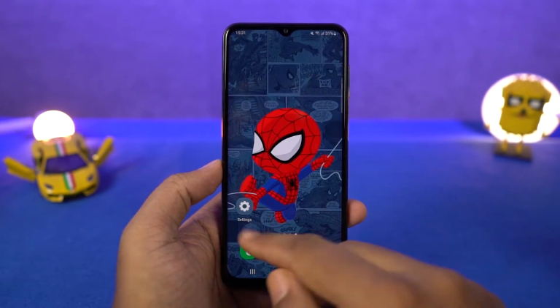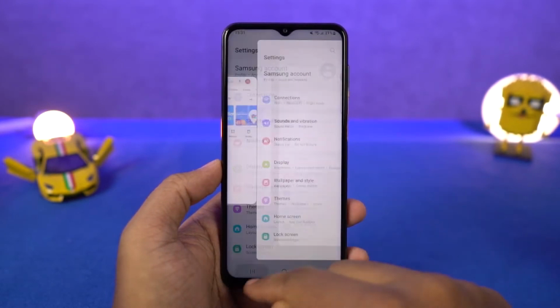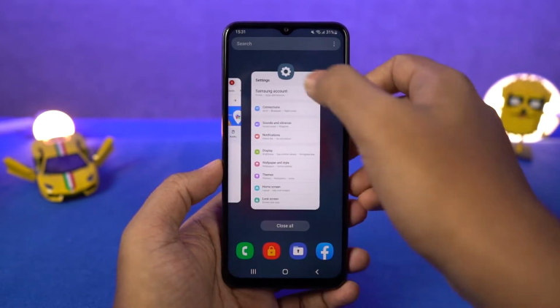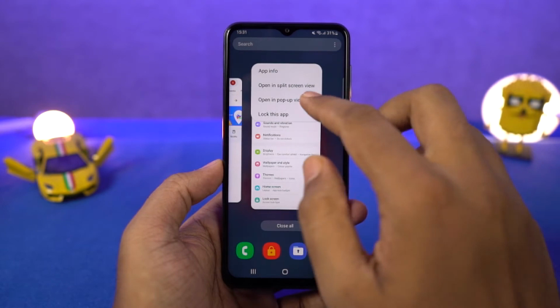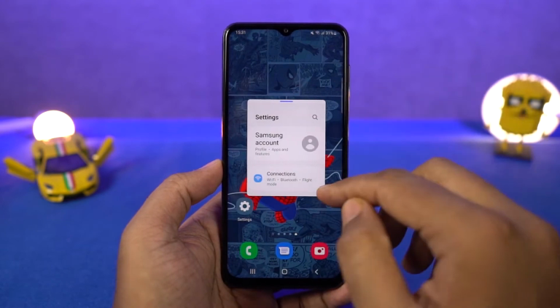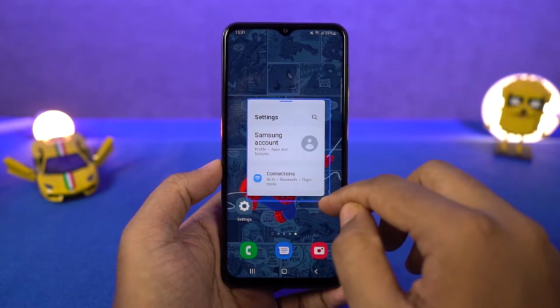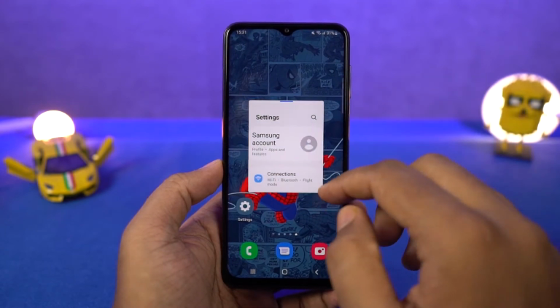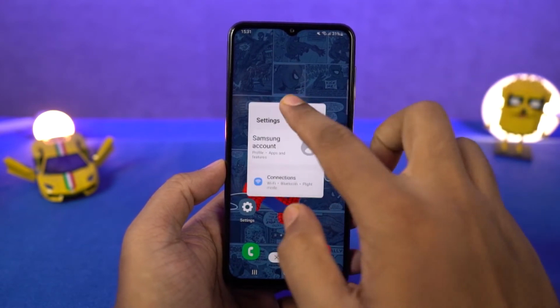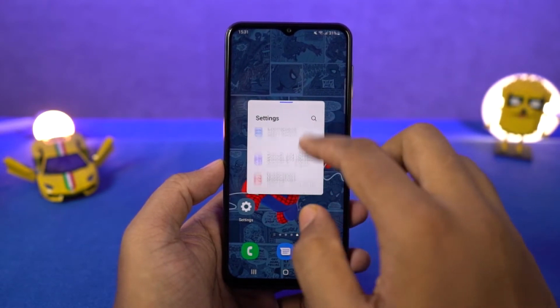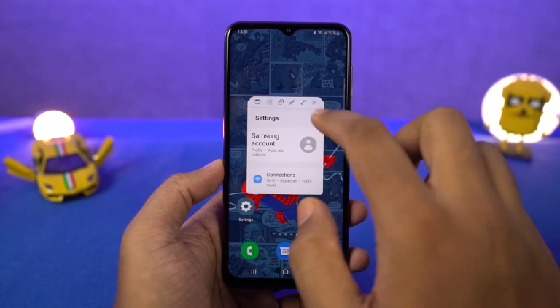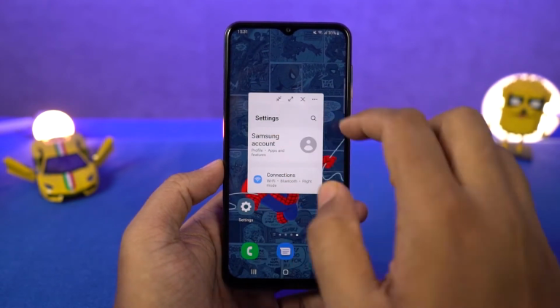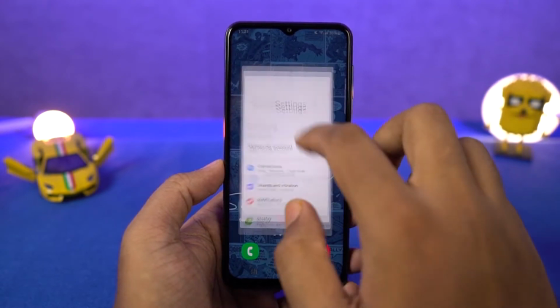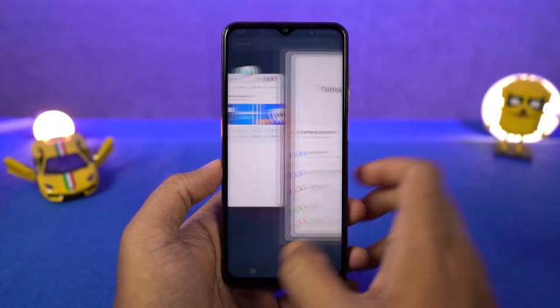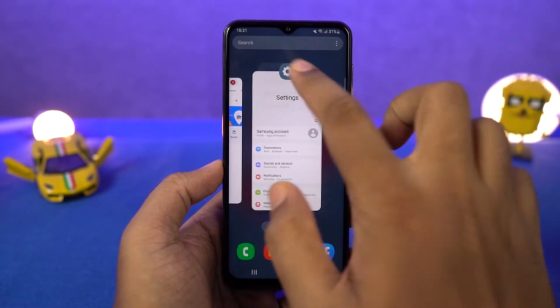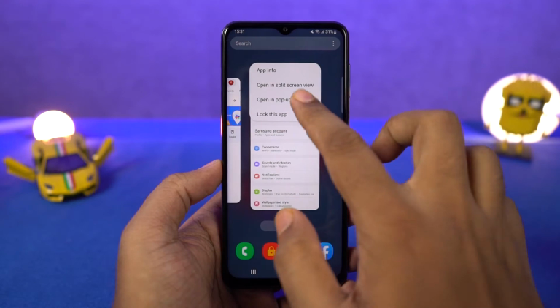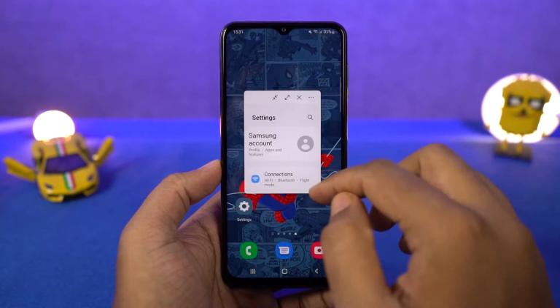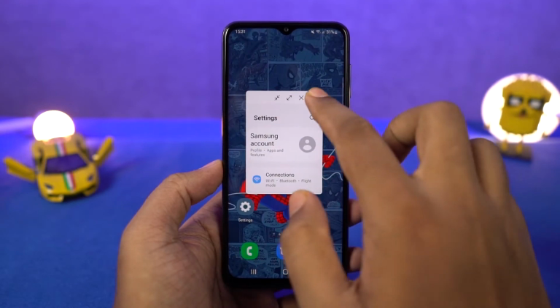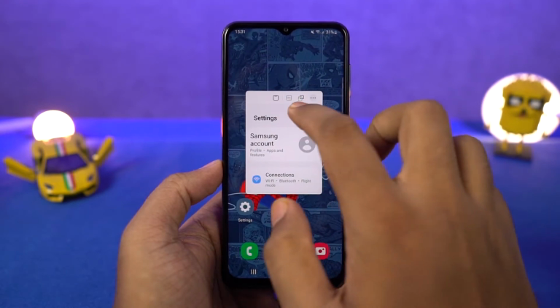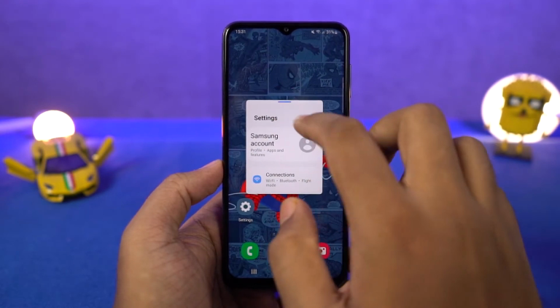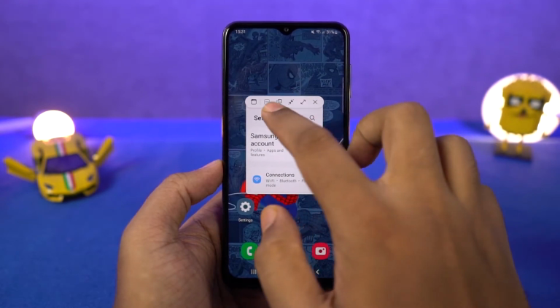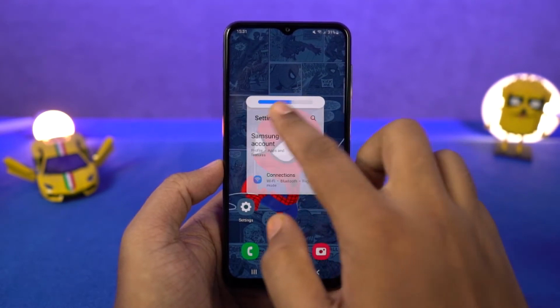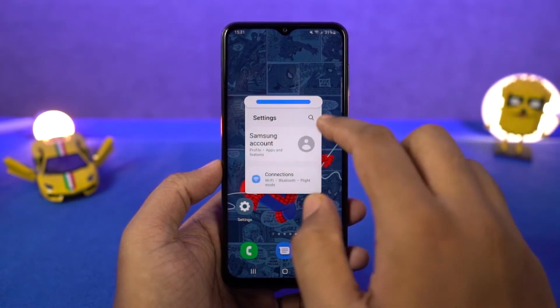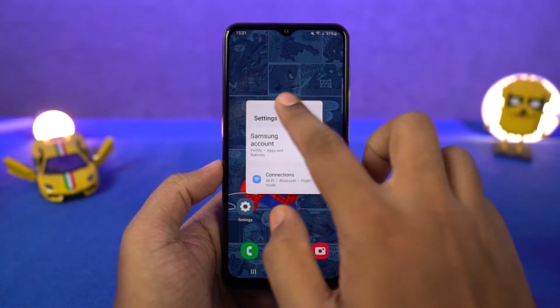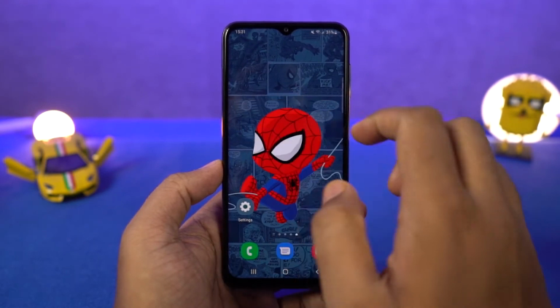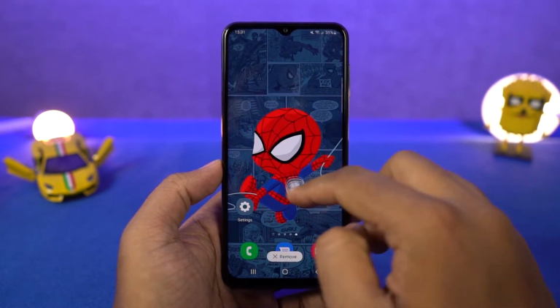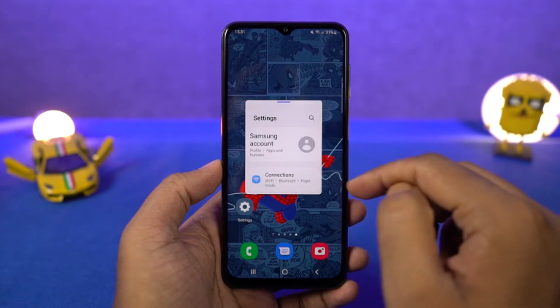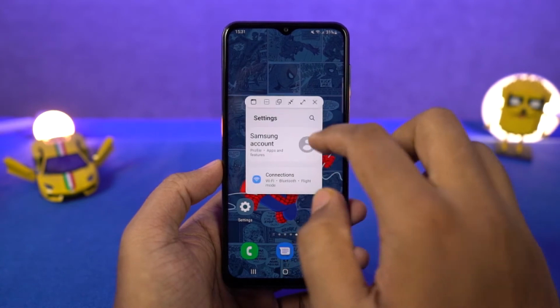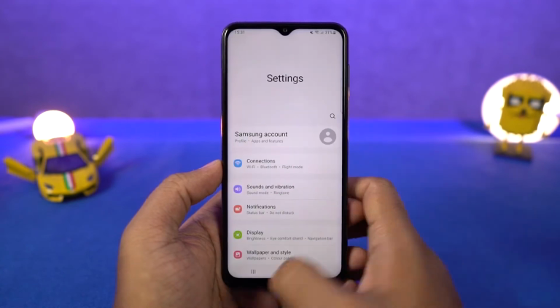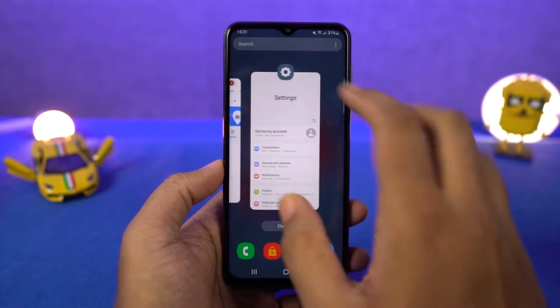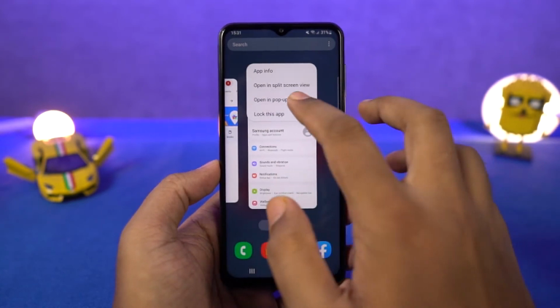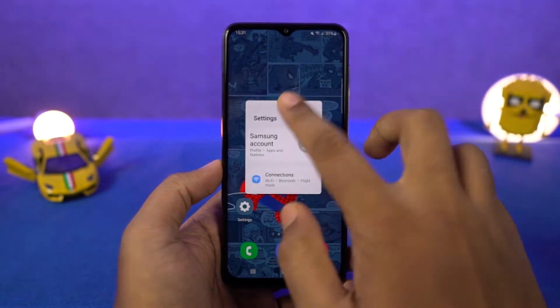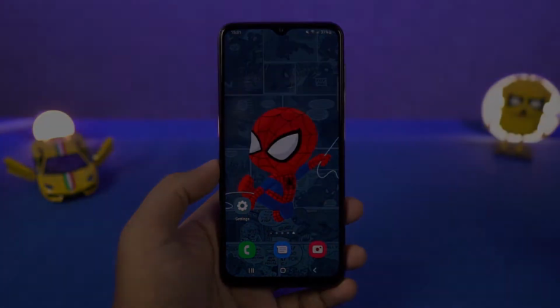Now this is how you can enable pop-up view. Go to recent apps page, tap on the app icon and select pop-up view, and the app will open in a small window. Now you can resize the app, select its transparency, minimize it to a bubble, maximize it, and you can also close it.